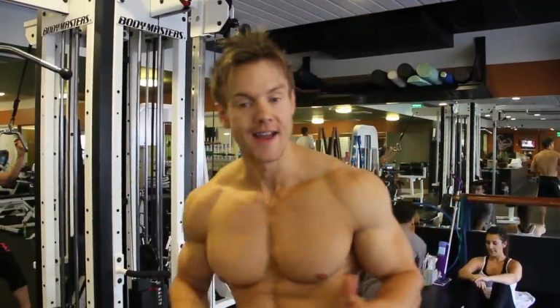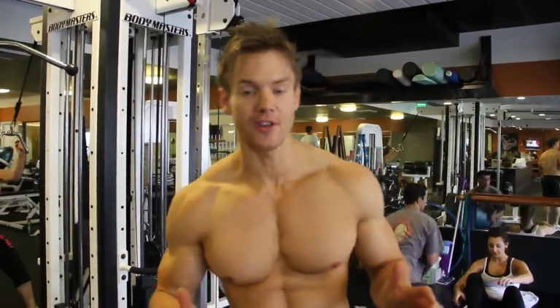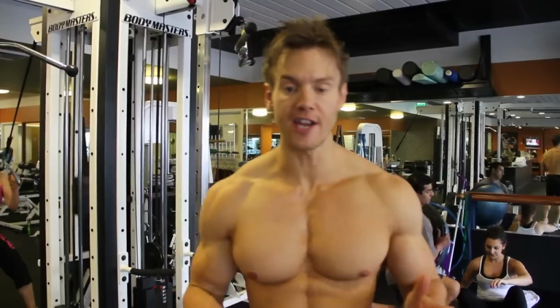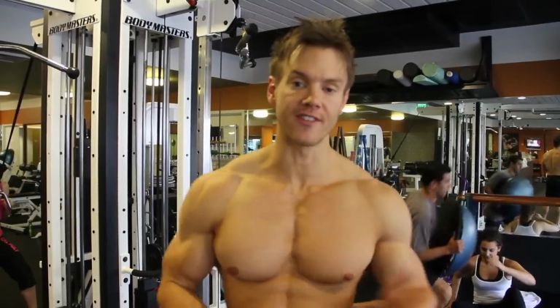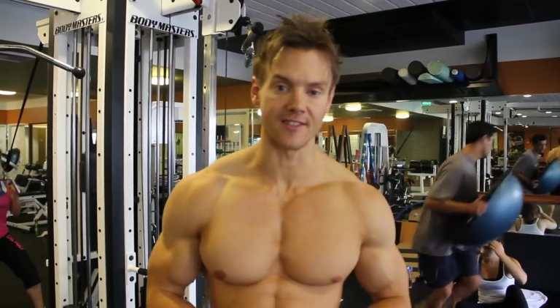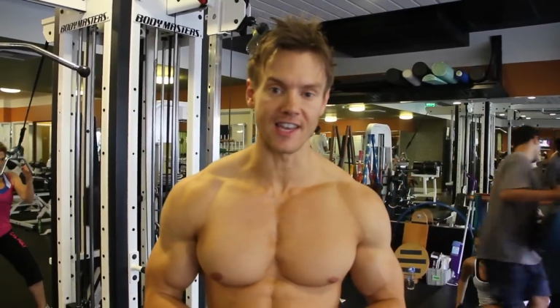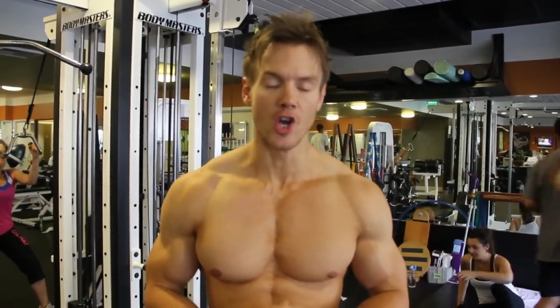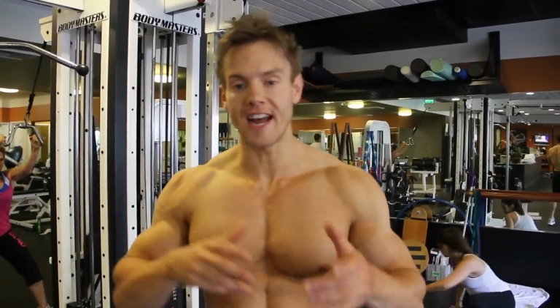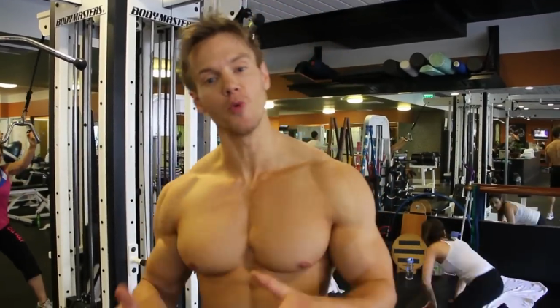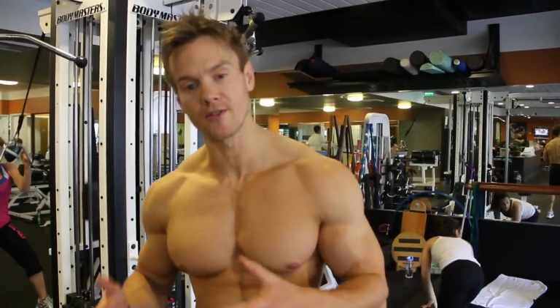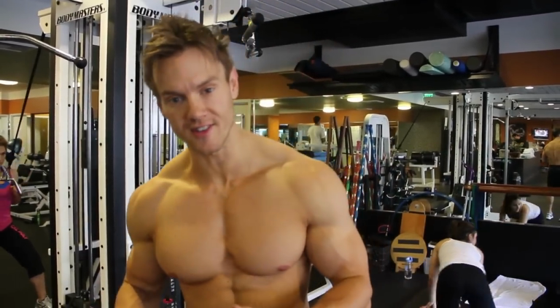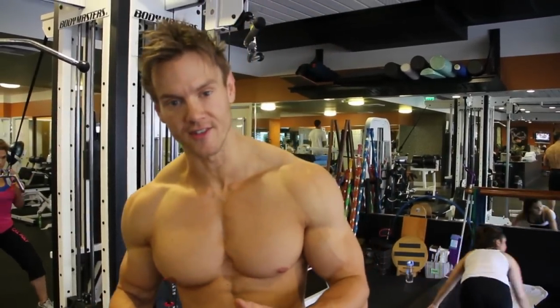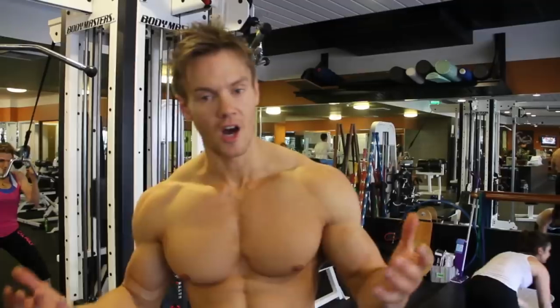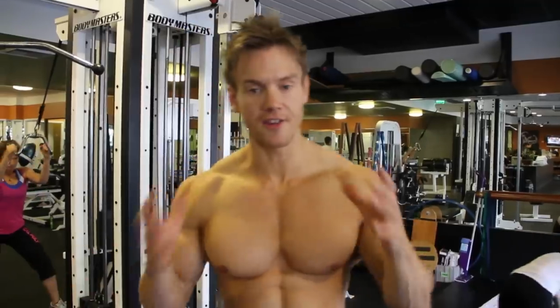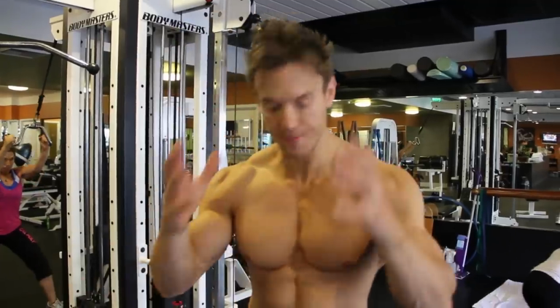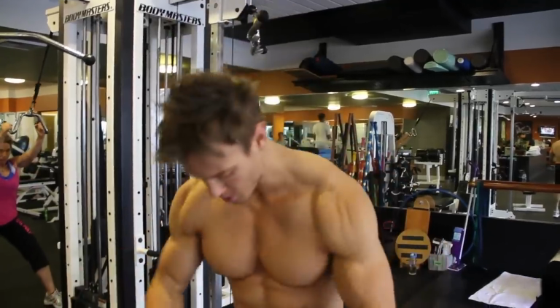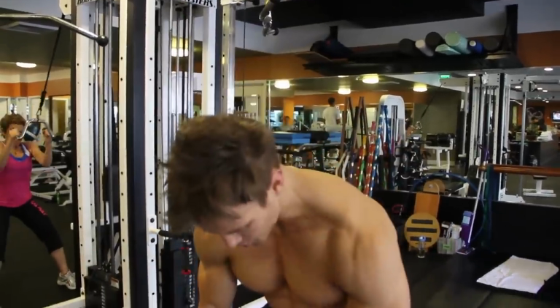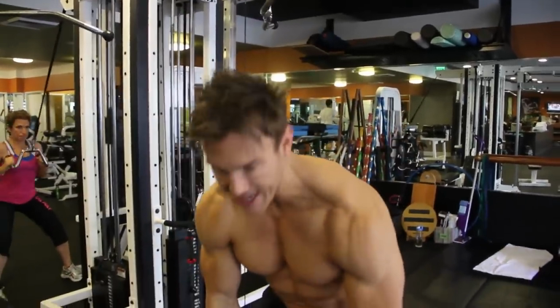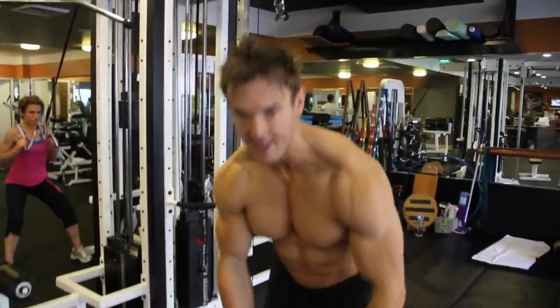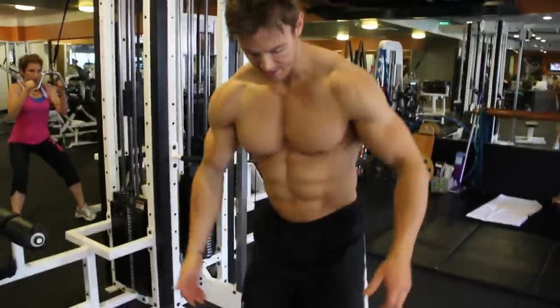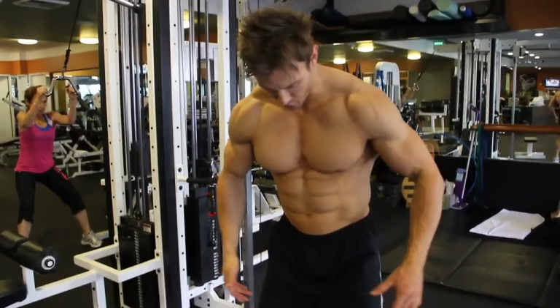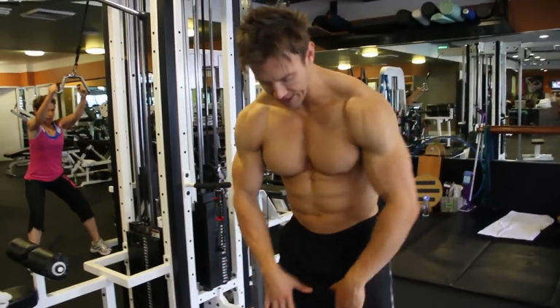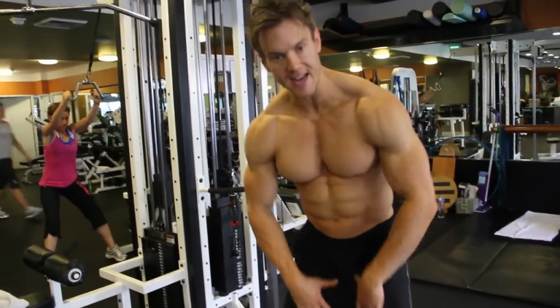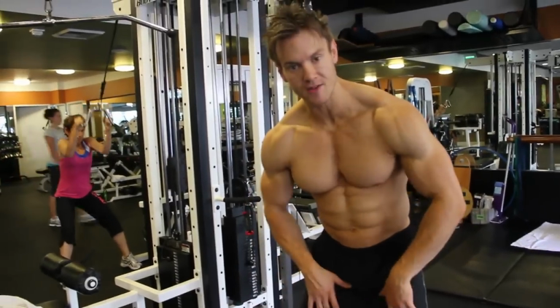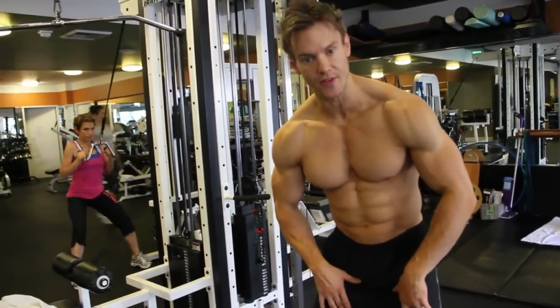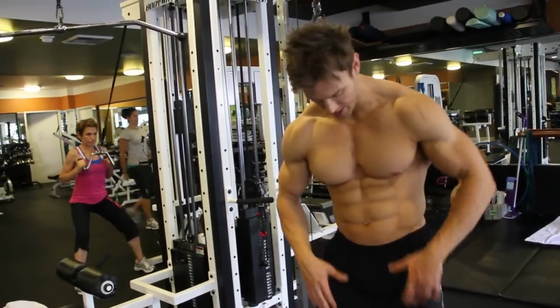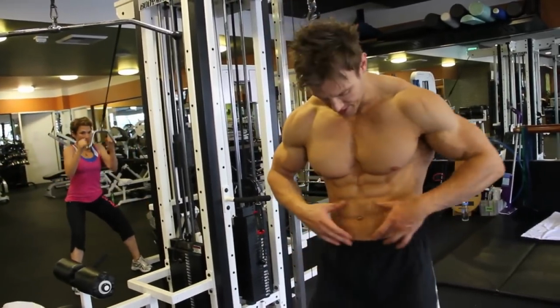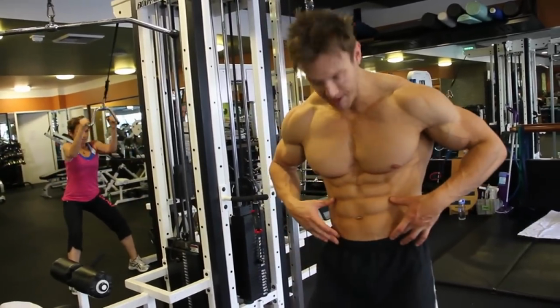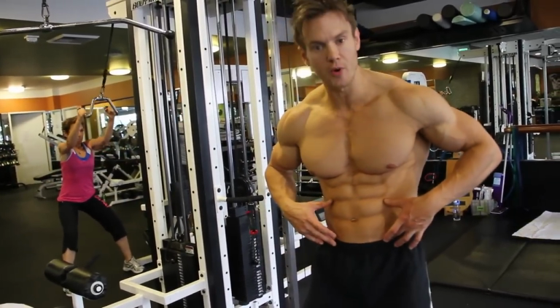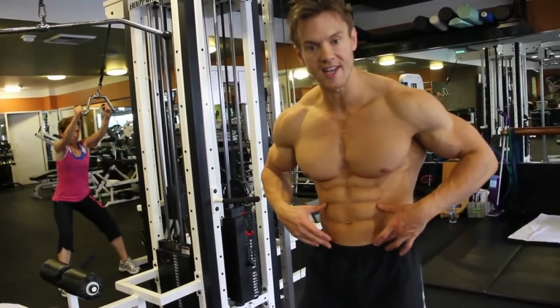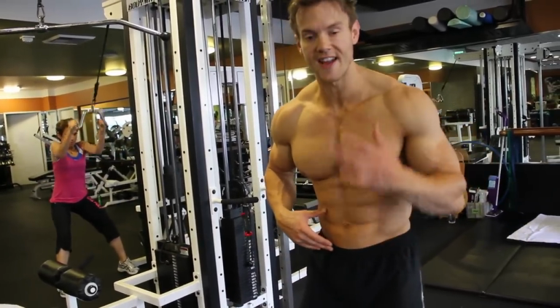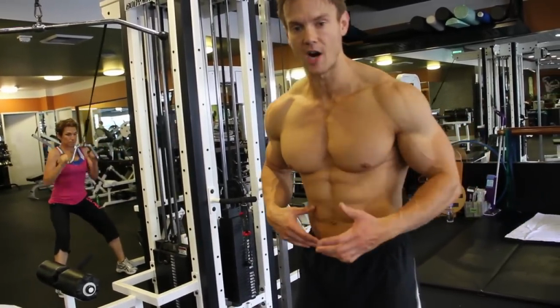A nice variation is to add a small amount of resistance. I like using a medicine ball between my knees, so I'm engaging the inner muscles of the thigh to keep my abdominals working that little bit harder.